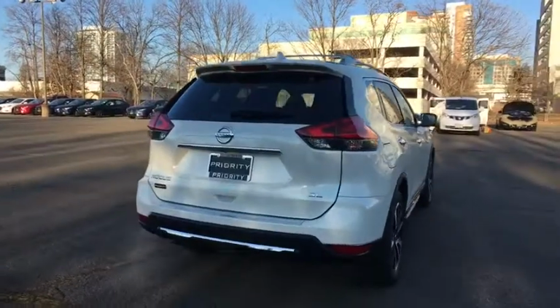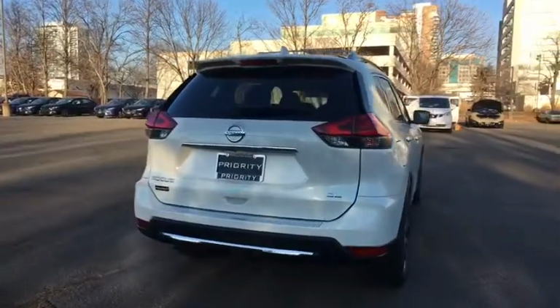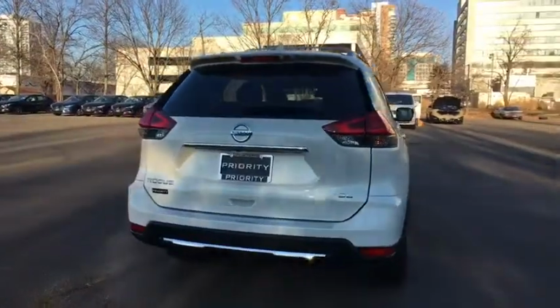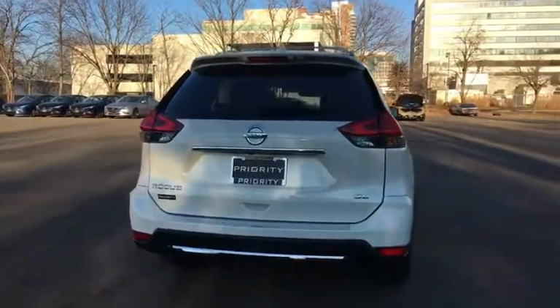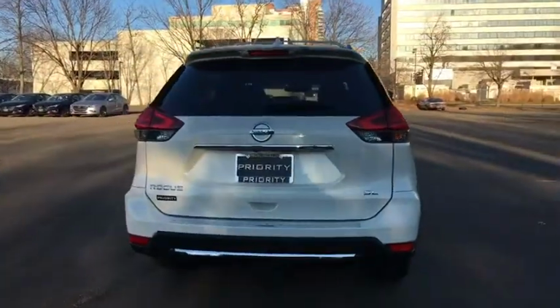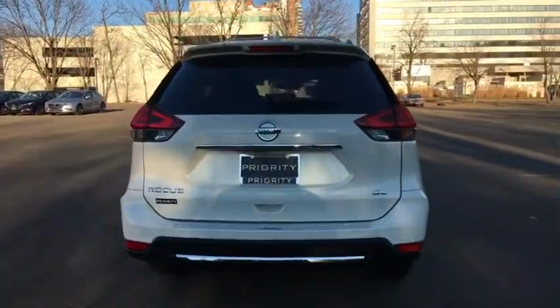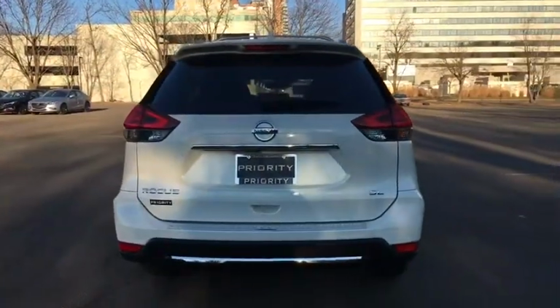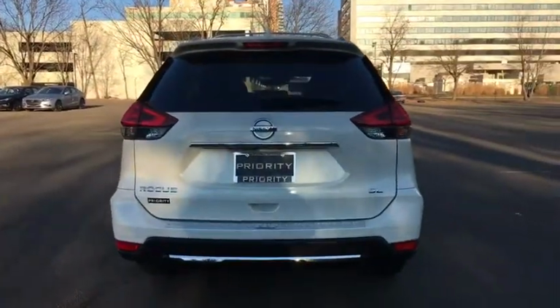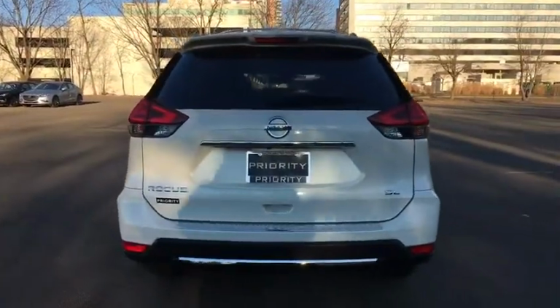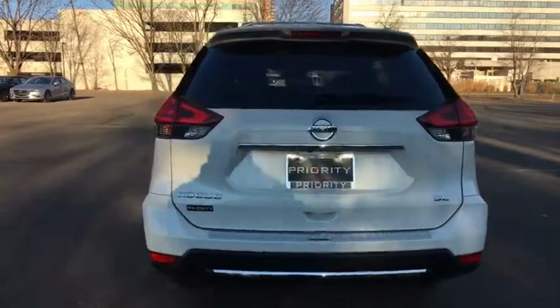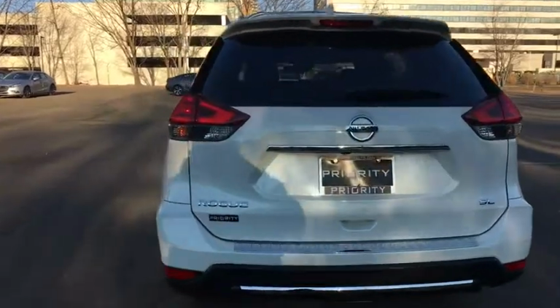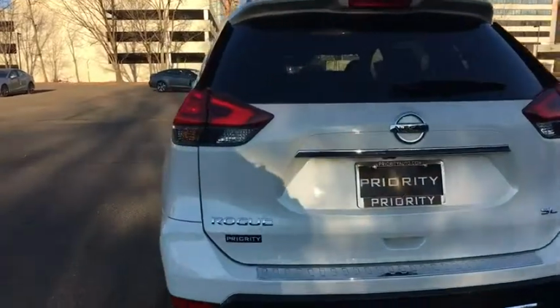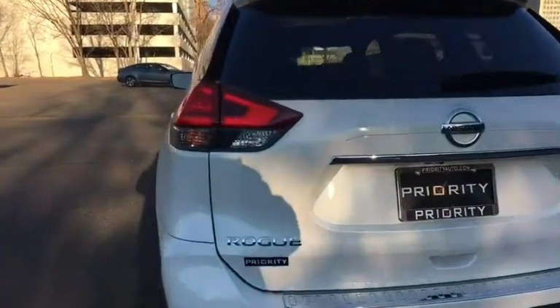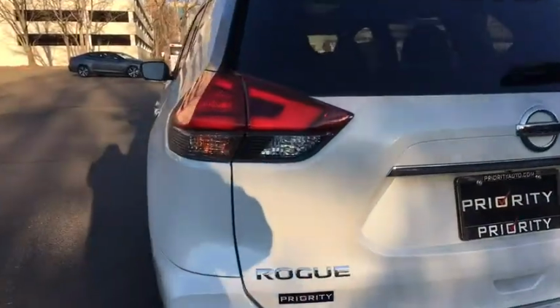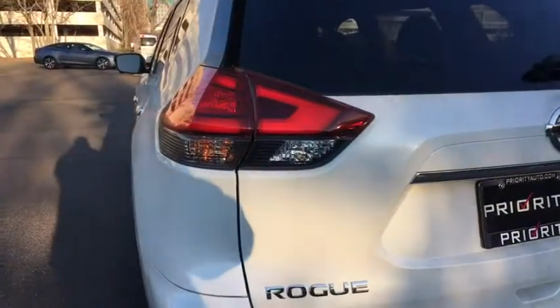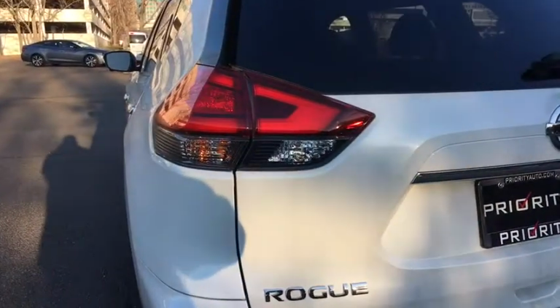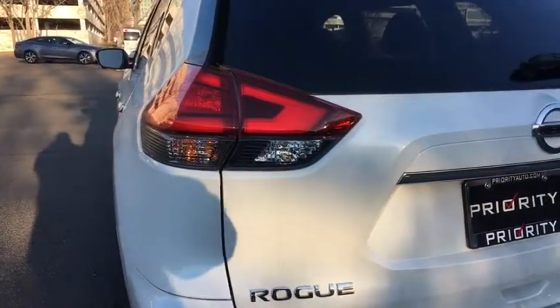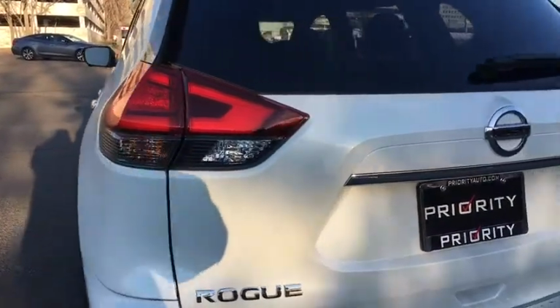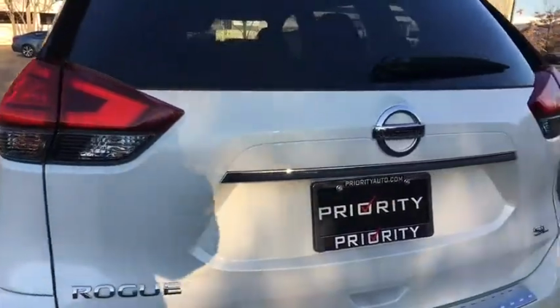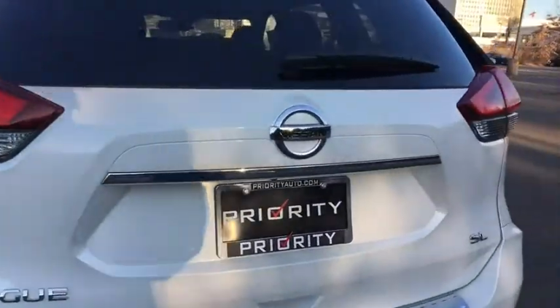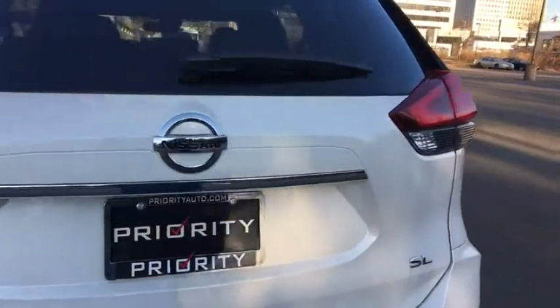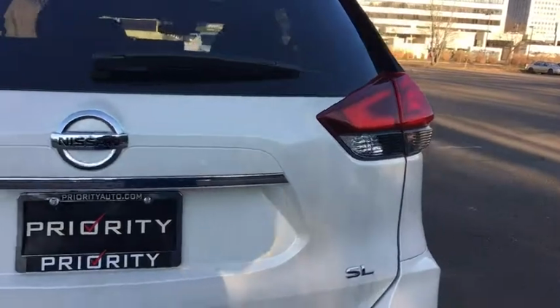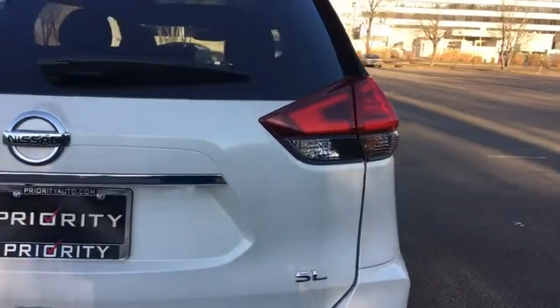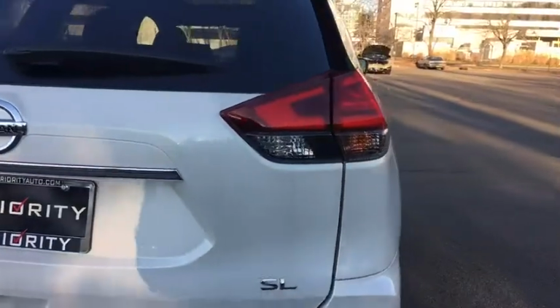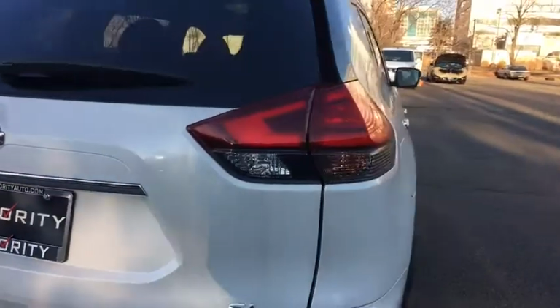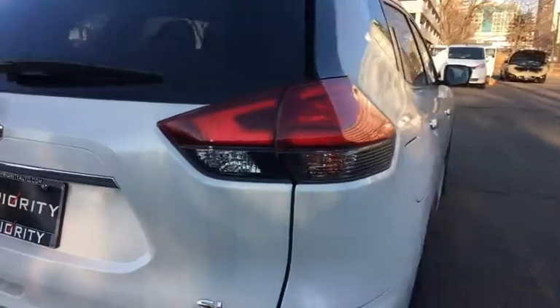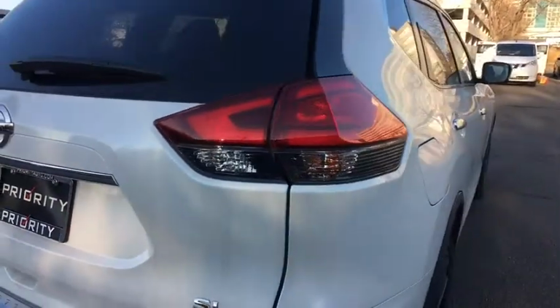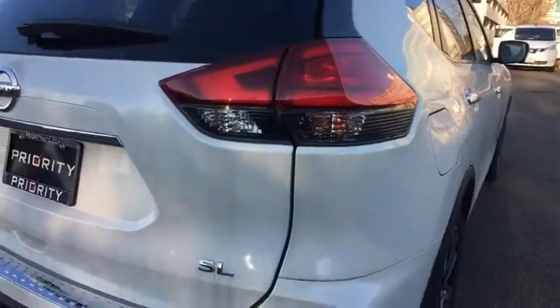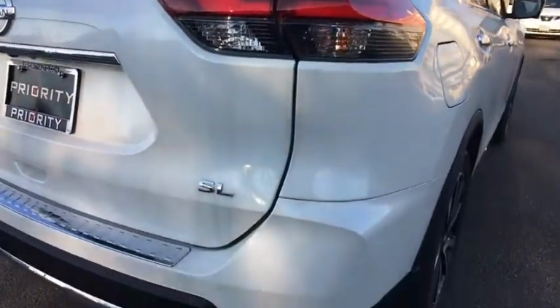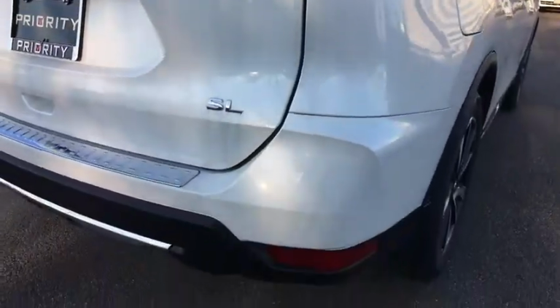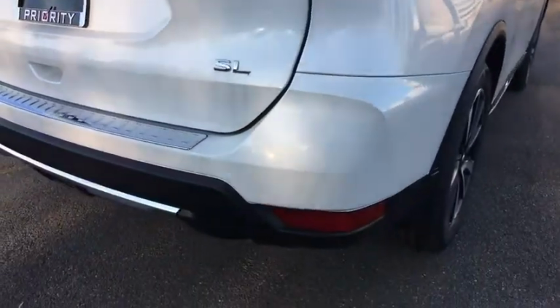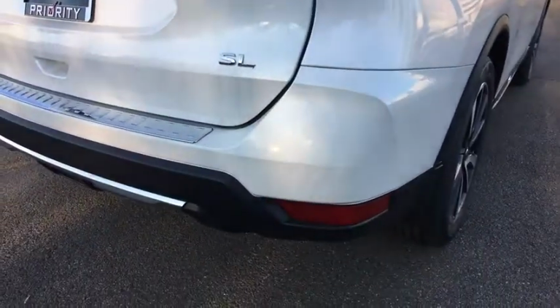This vehicle has less than 100 miles. Here are some of this vehicle's great options: navigation system, traction control, LED headlights, dual airbags, power steering, alloy wheels, four-wheel disc brakes.